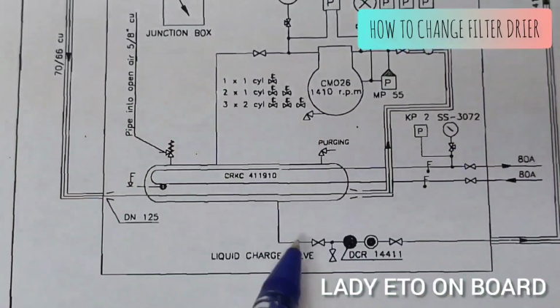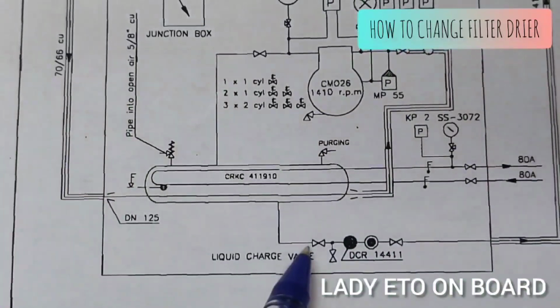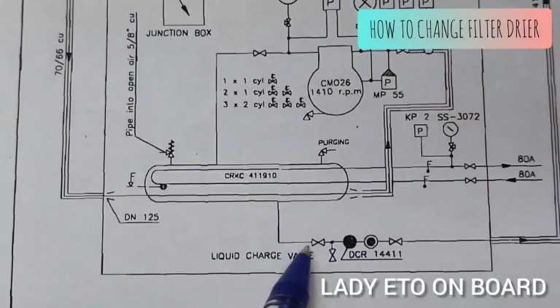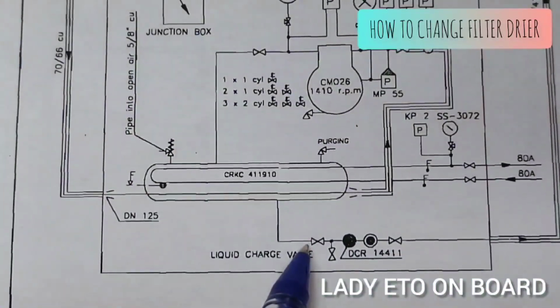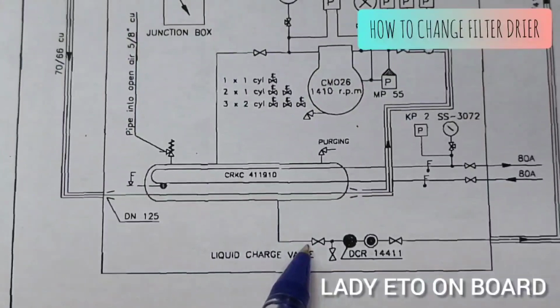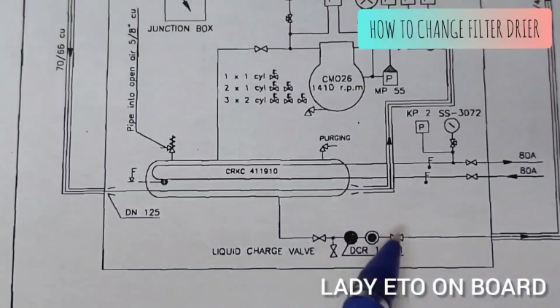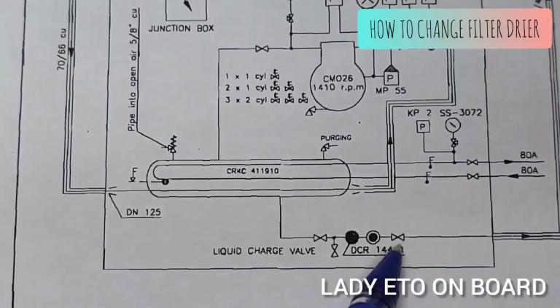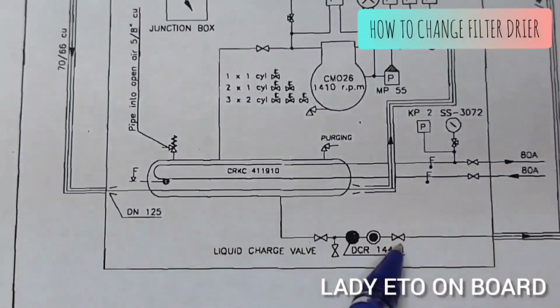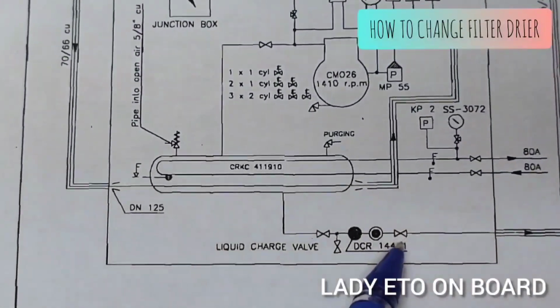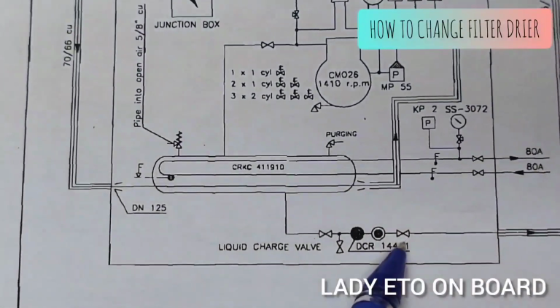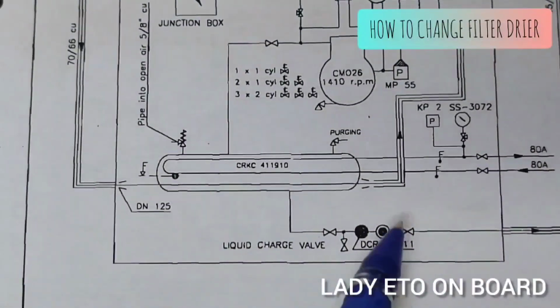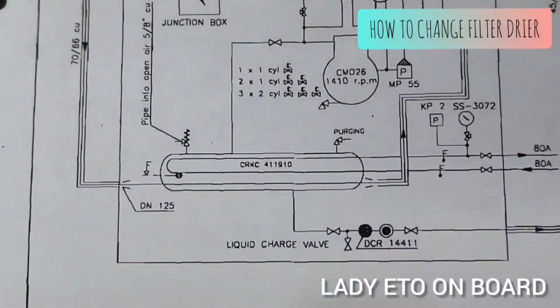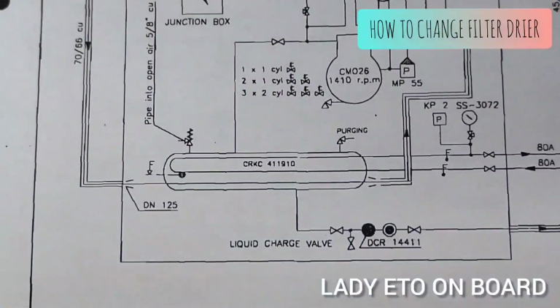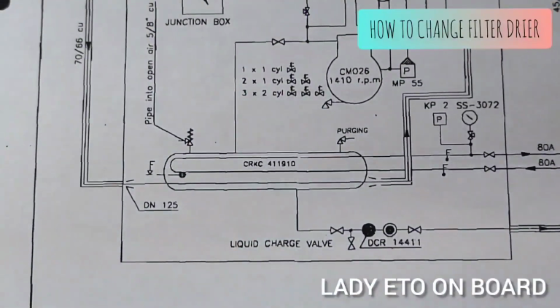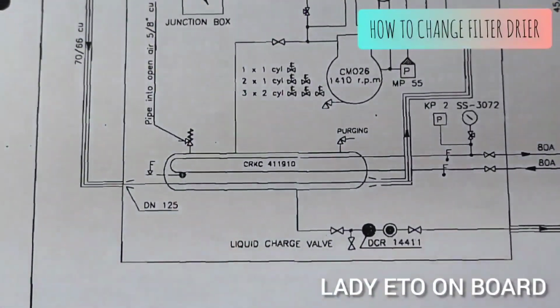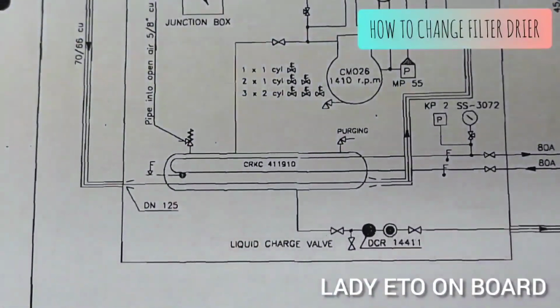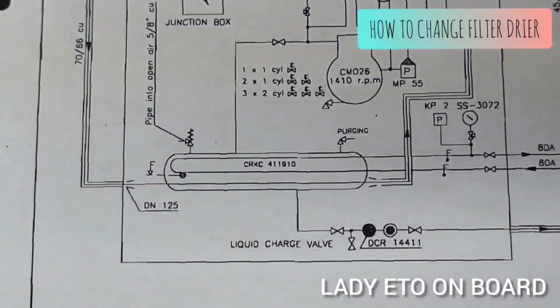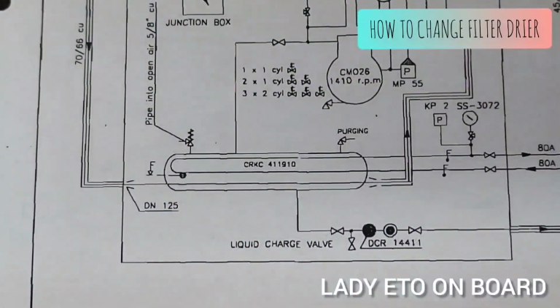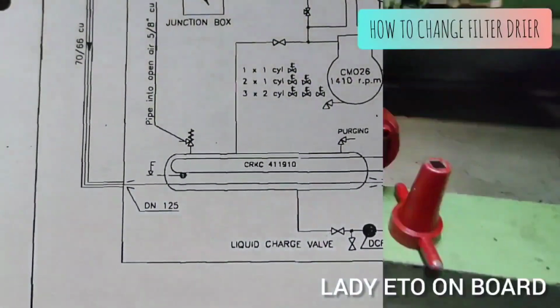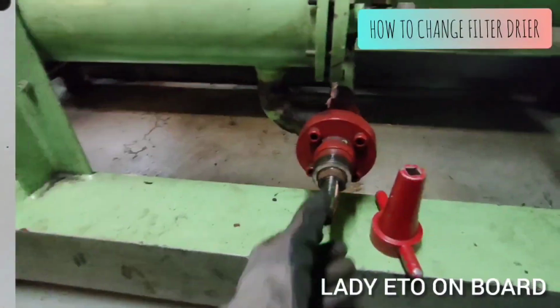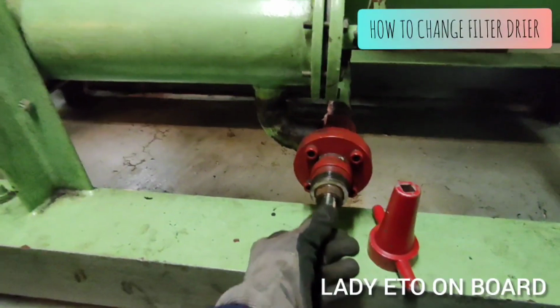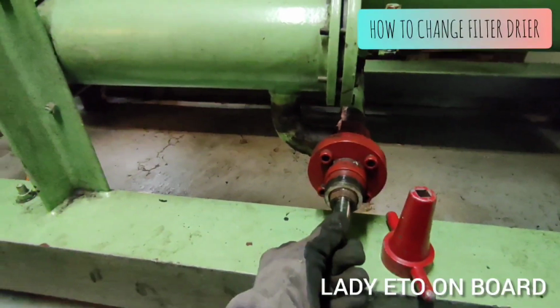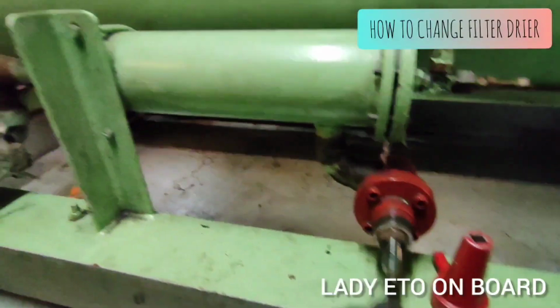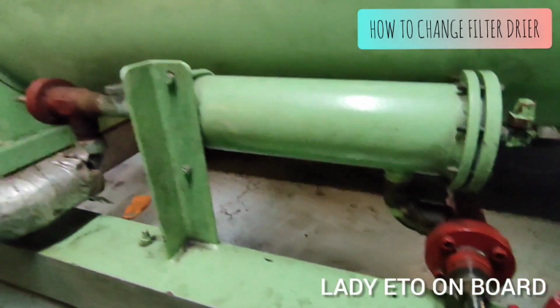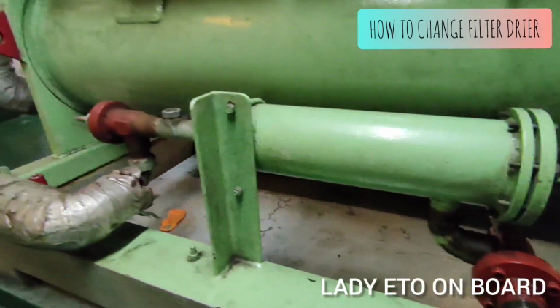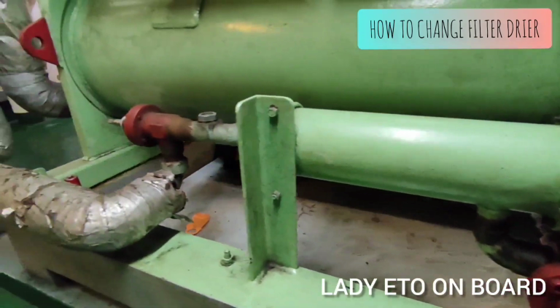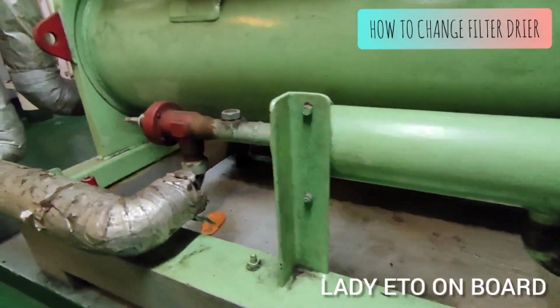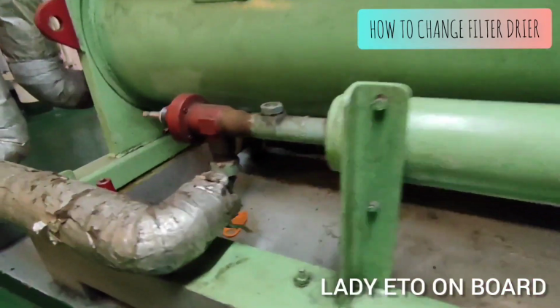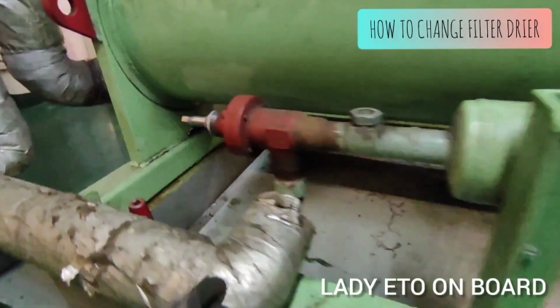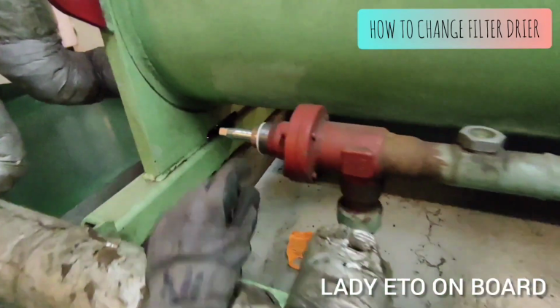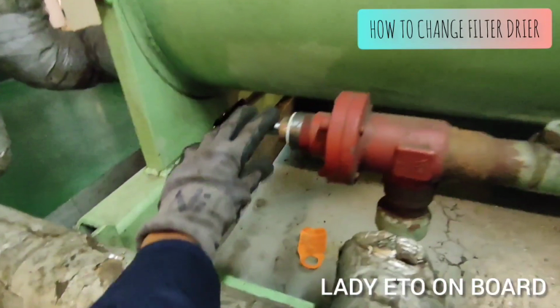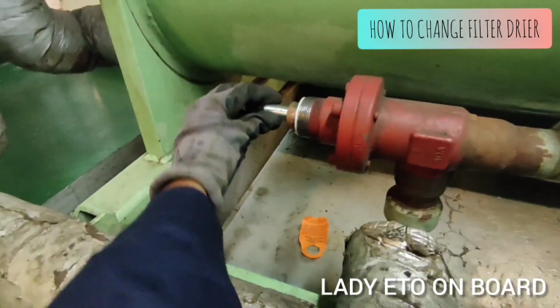First, we will close these two stop valves for the filter dryer. These are the two stop valves which we have already closed.